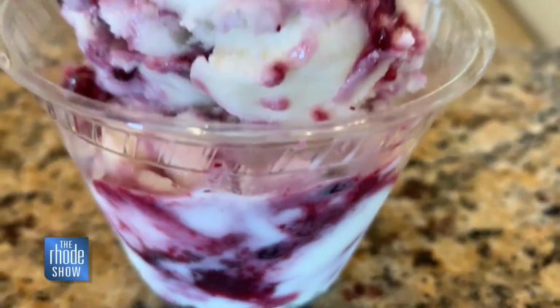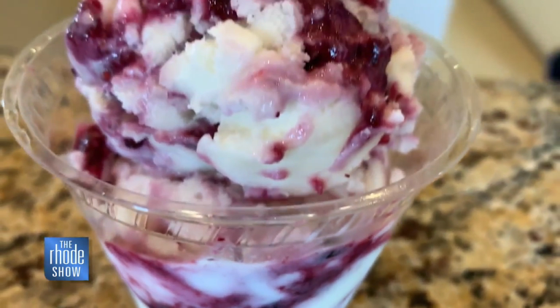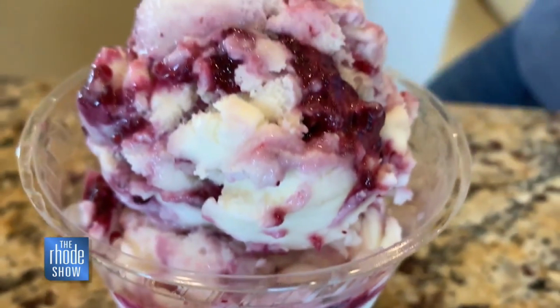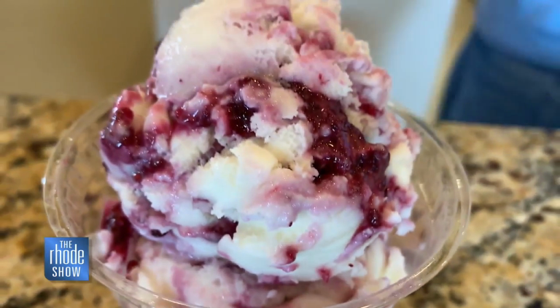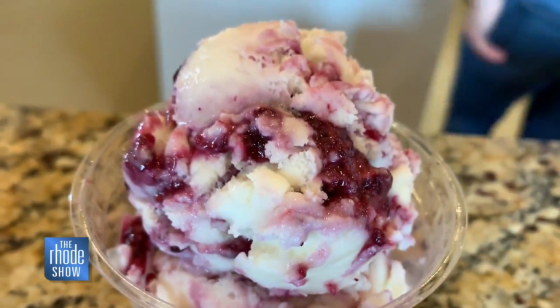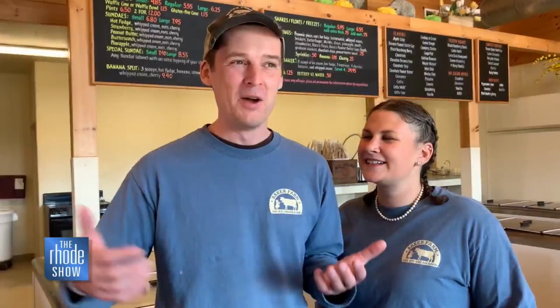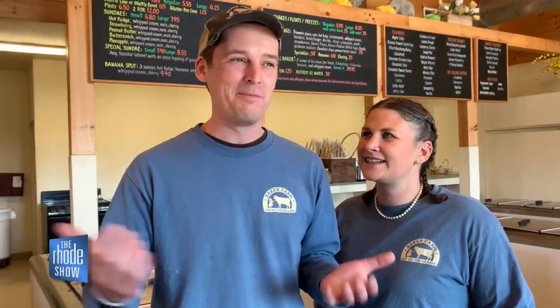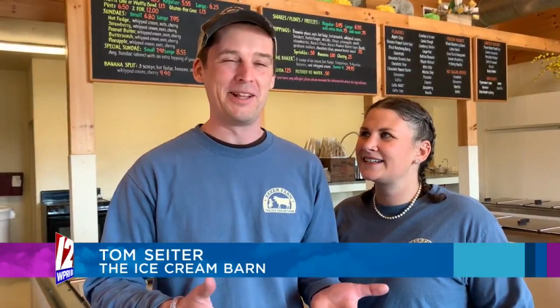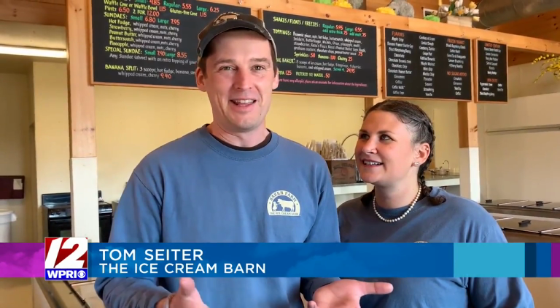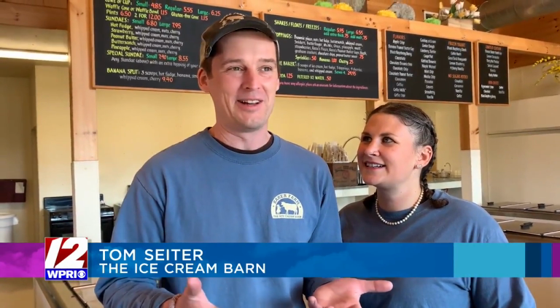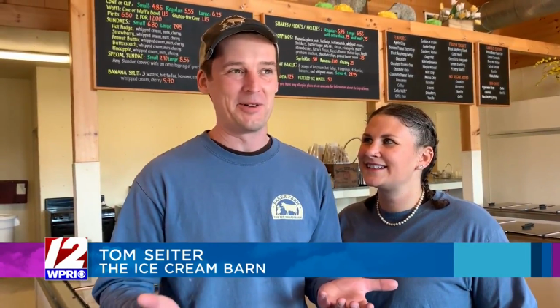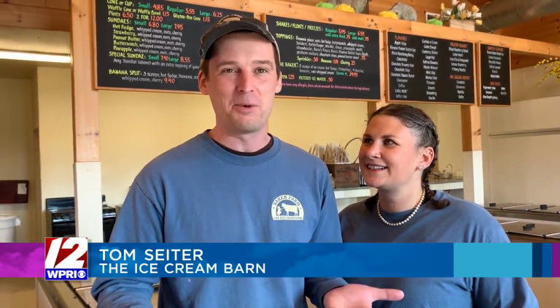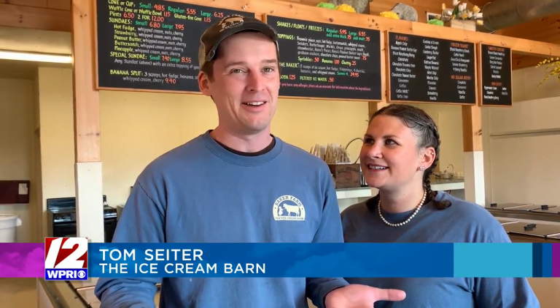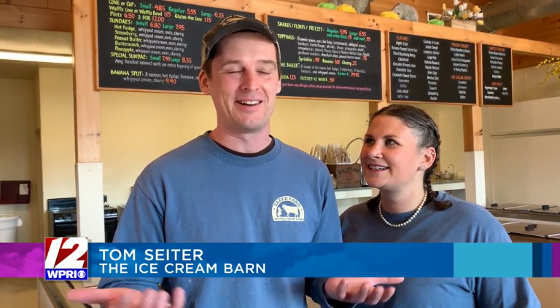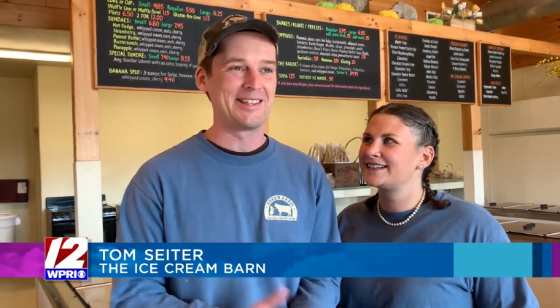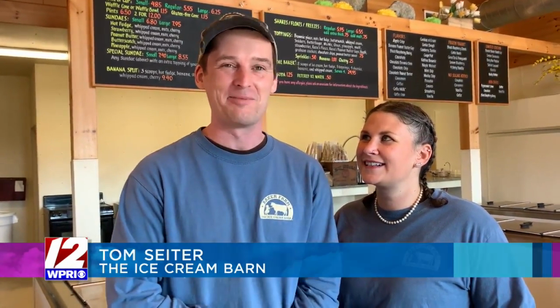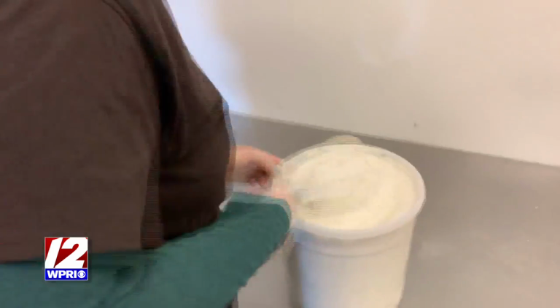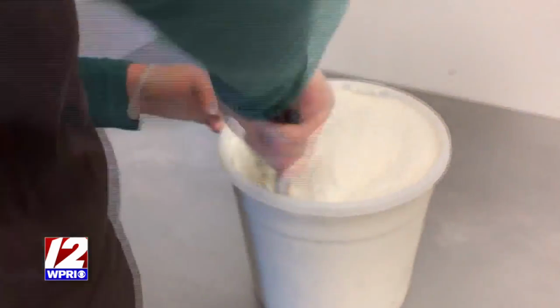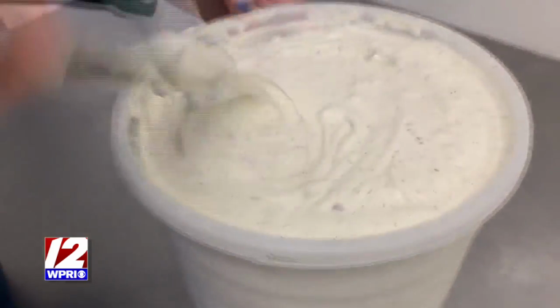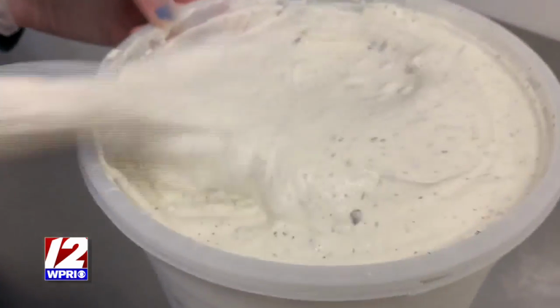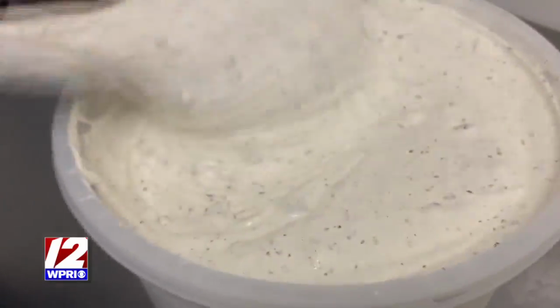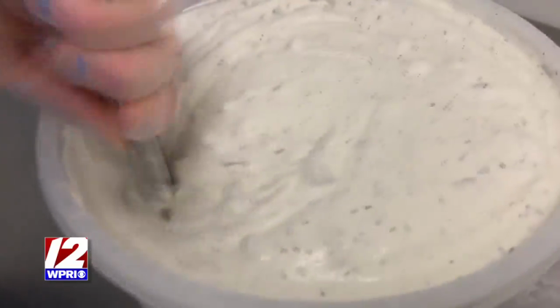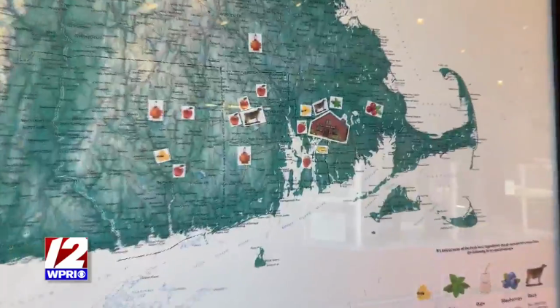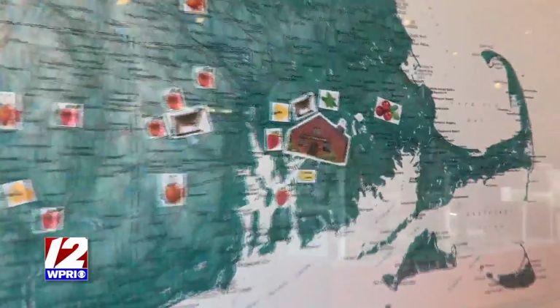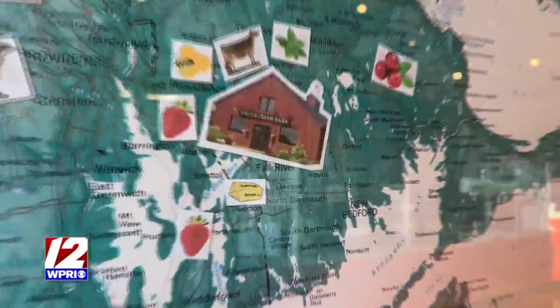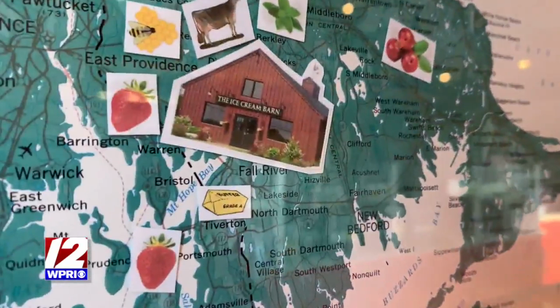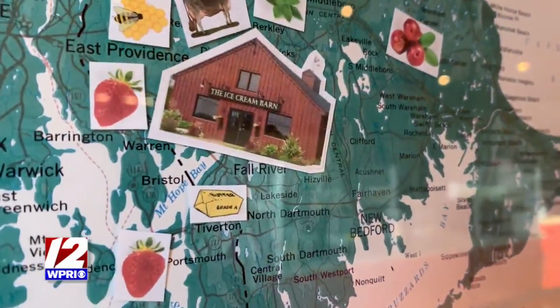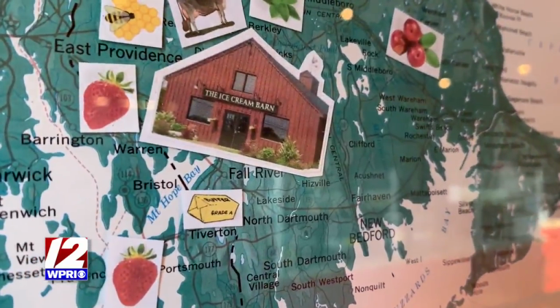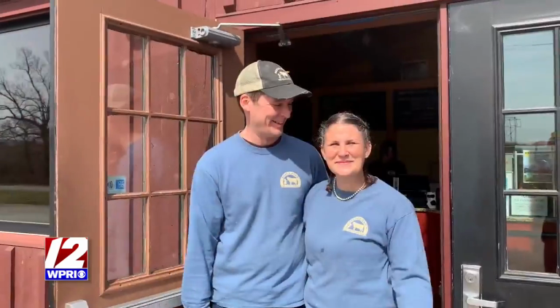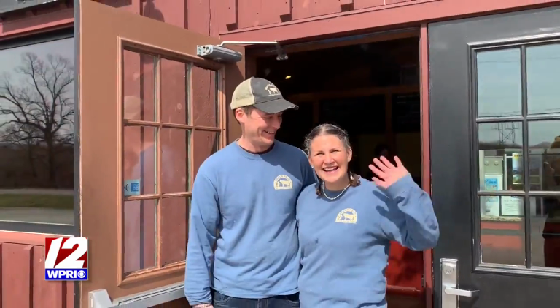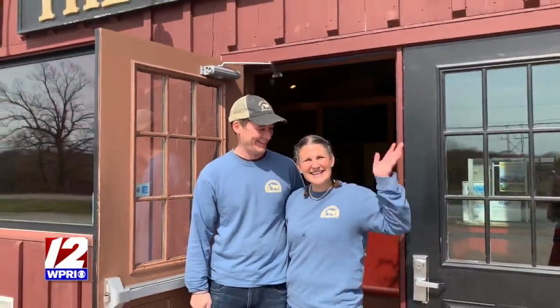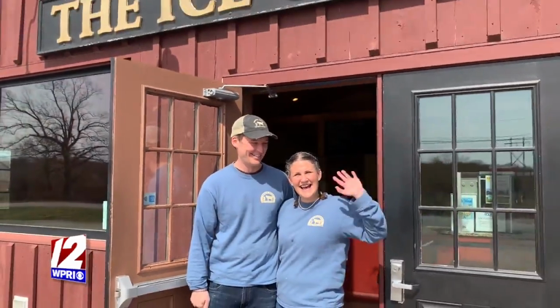We wanted to create the best ice cream possible. We wanted people to love it, and they do, and so at this point, 10 years later, it's like — this is awesome. Thanks for coming to the Ice Cream Barn. Bye! See you next time!